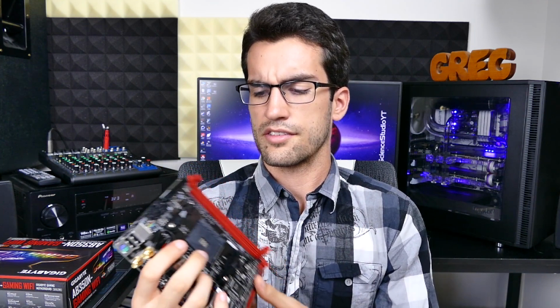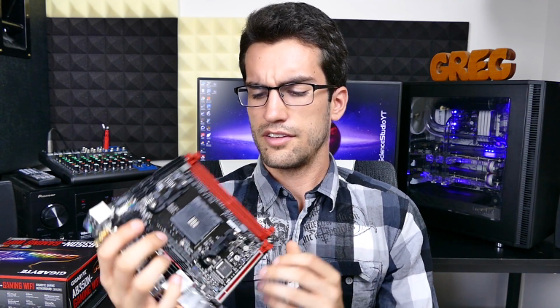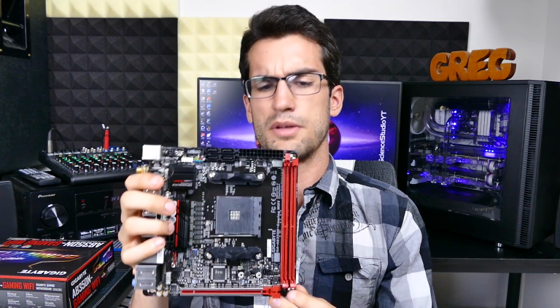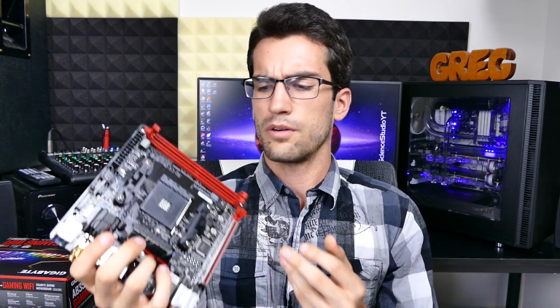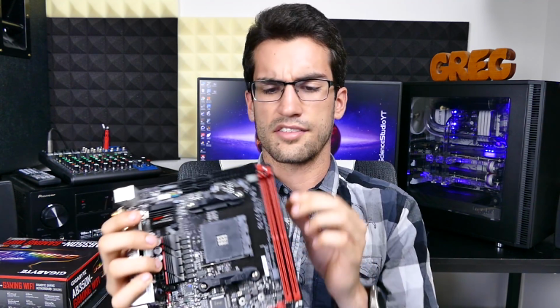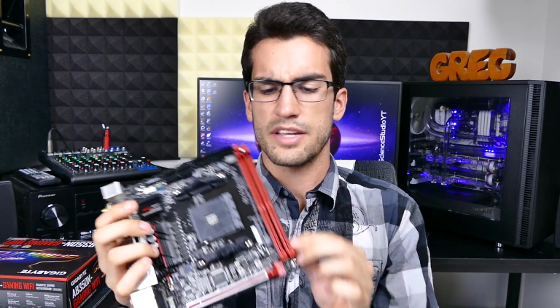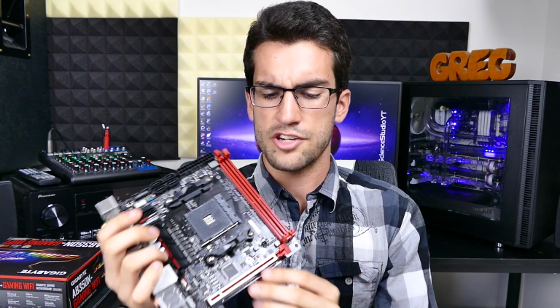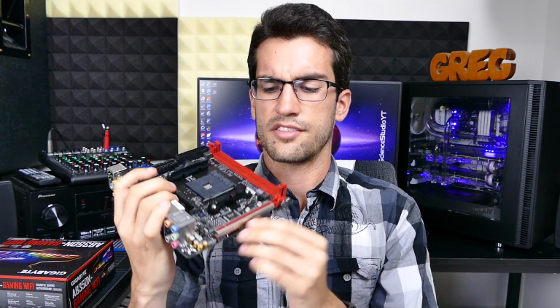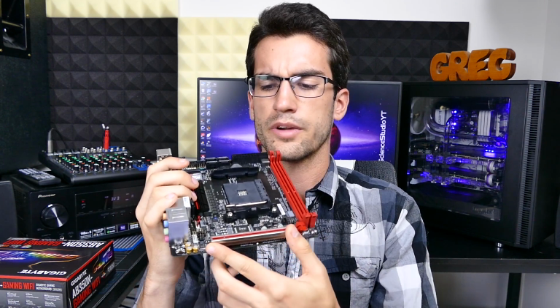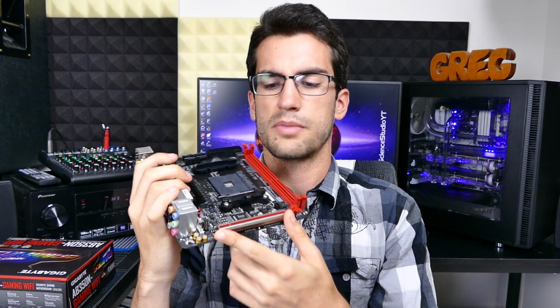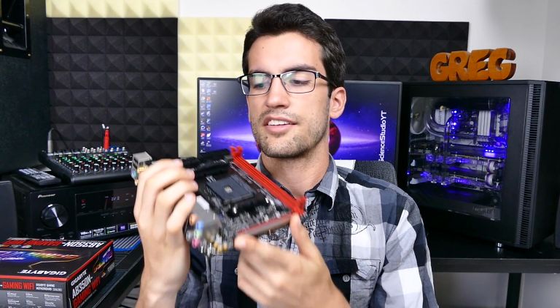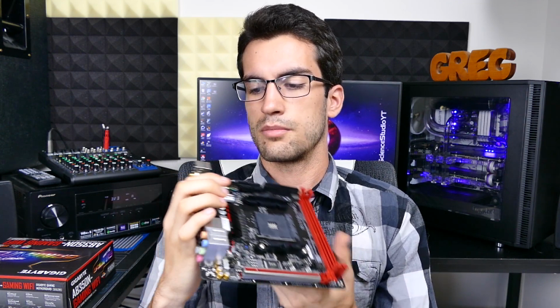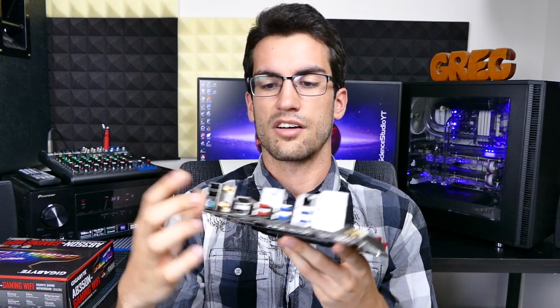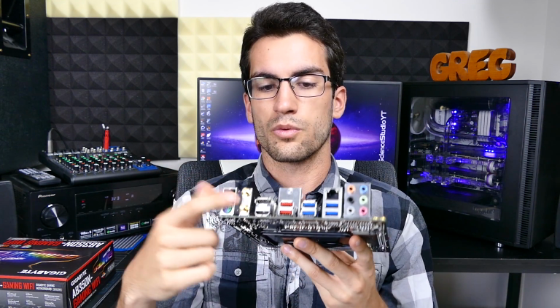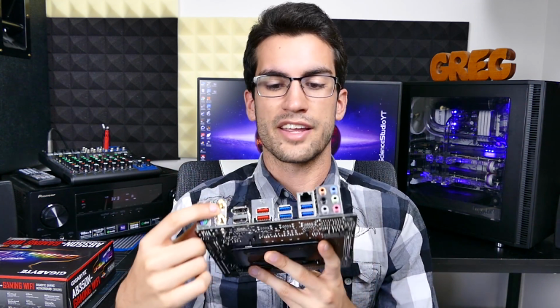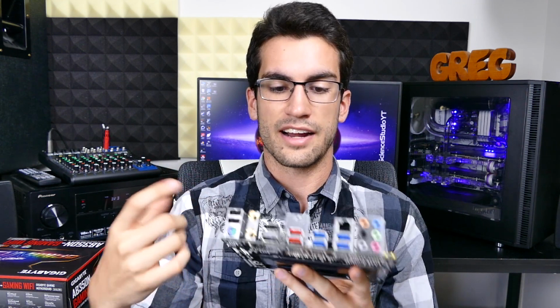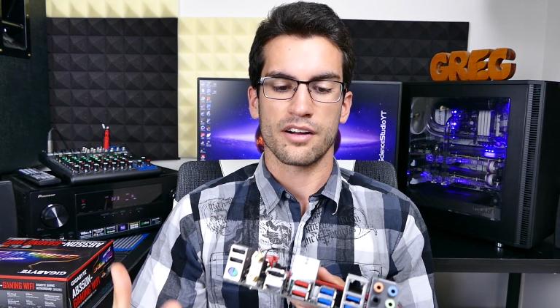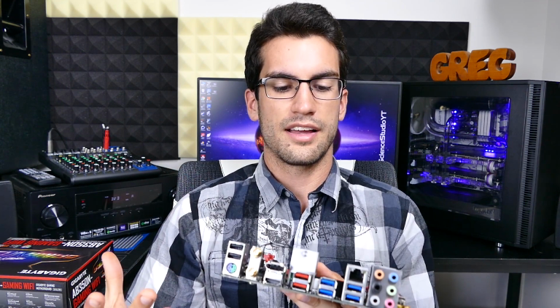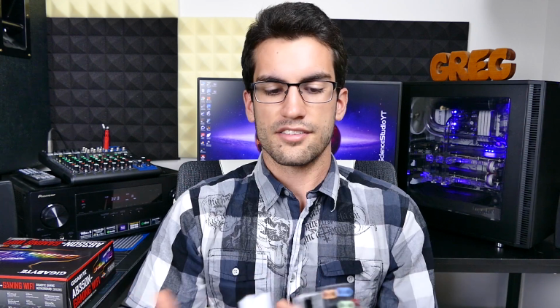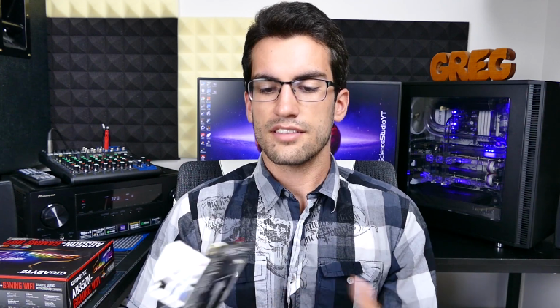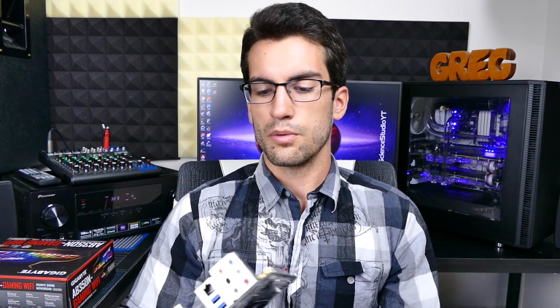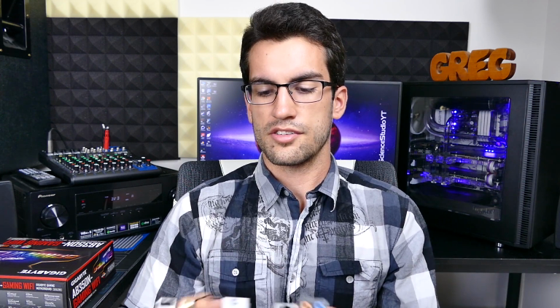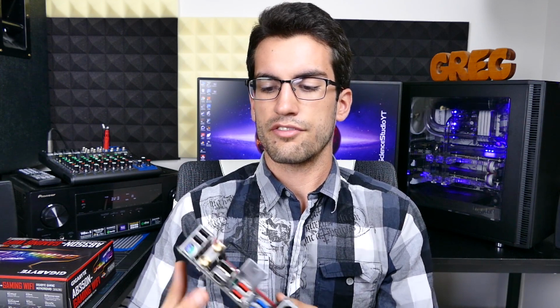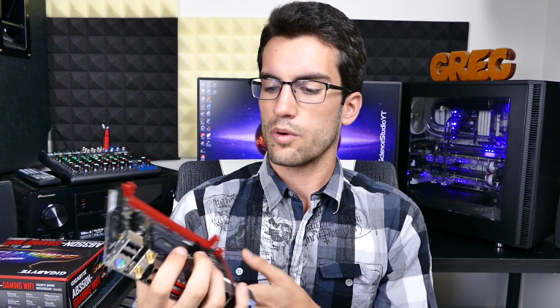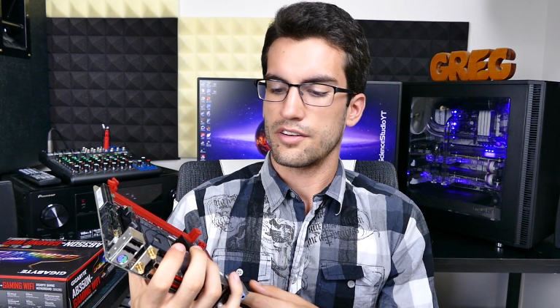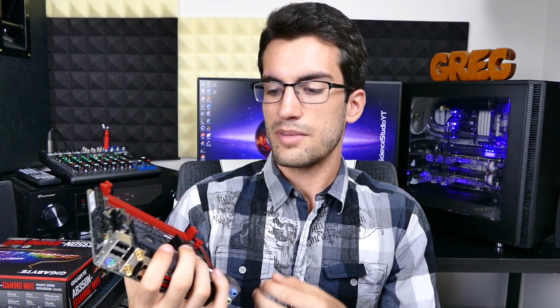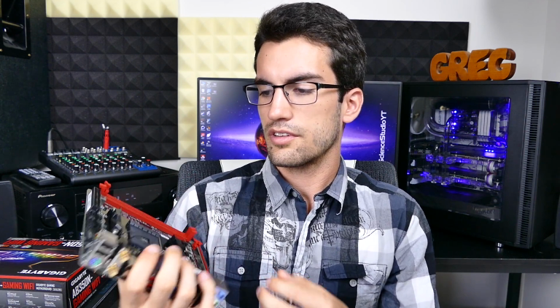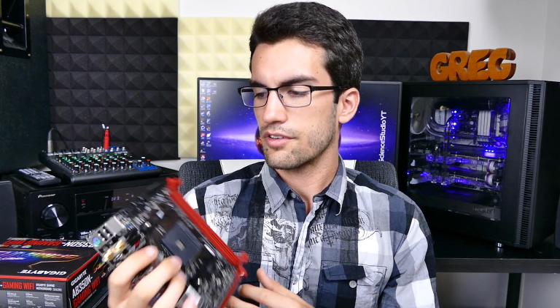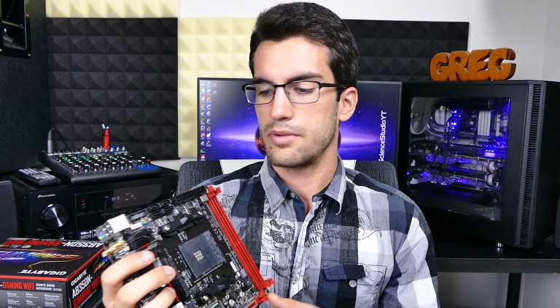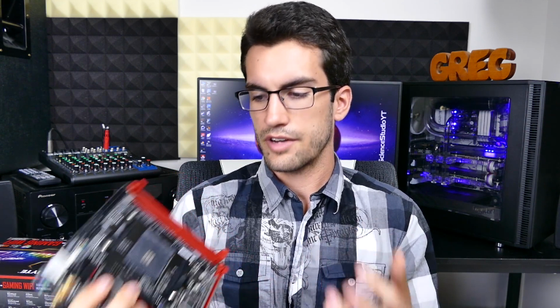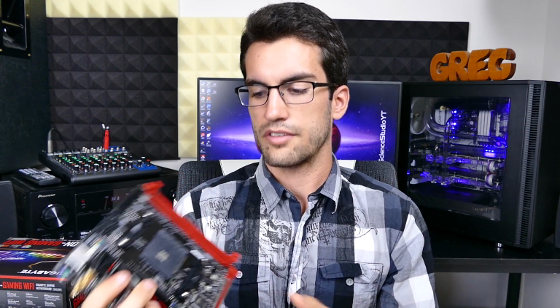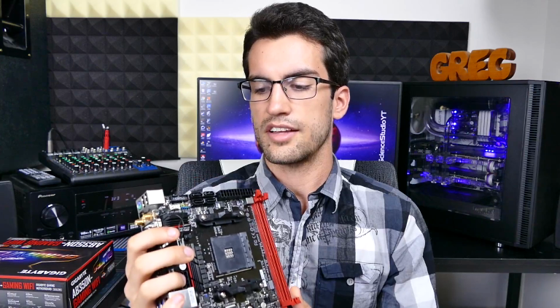But it has the typical Gigabyte flair — it has the beauty, the looks, it has the RGB integration, it has the steel-reinforced PCIe slot down below, it has onboard WiFi out of the box. It's a nice board, it just has a few quirks that are going to be difficult to get around for some depending on your case choice.